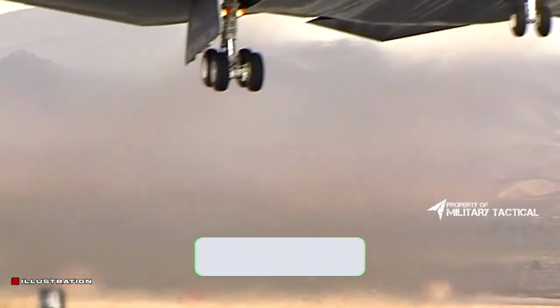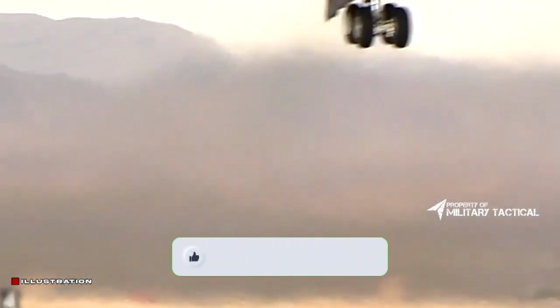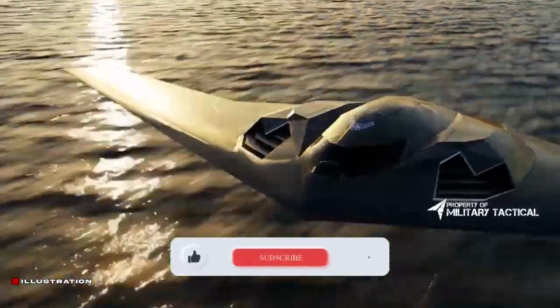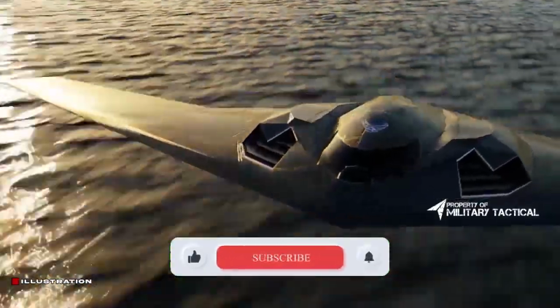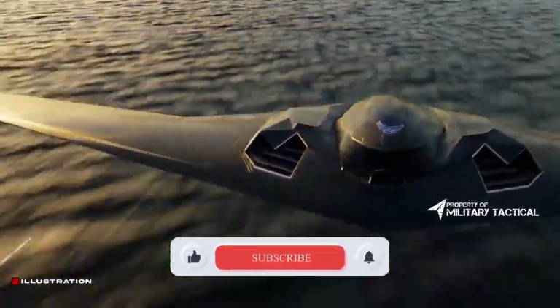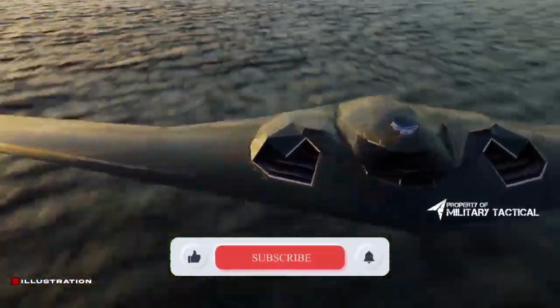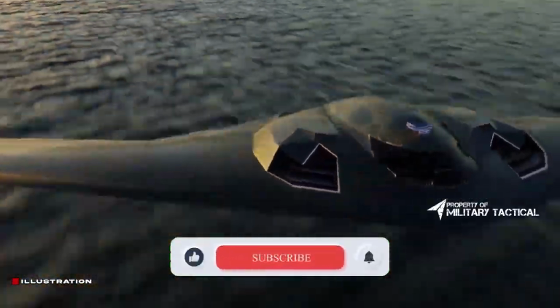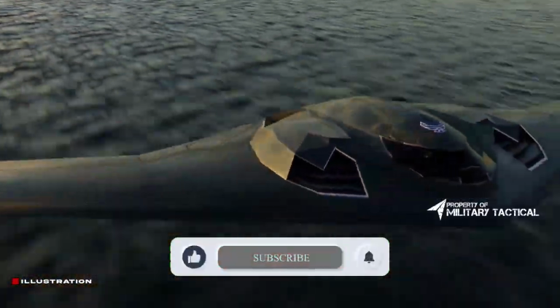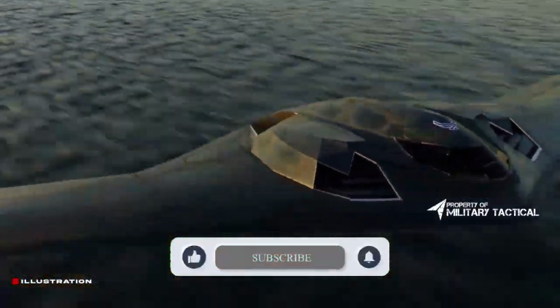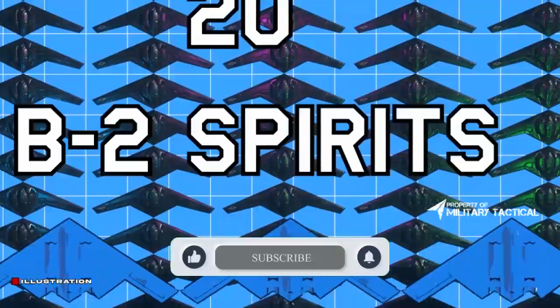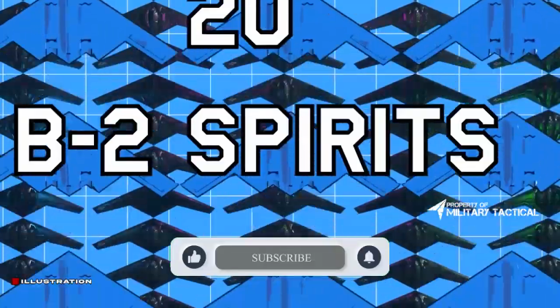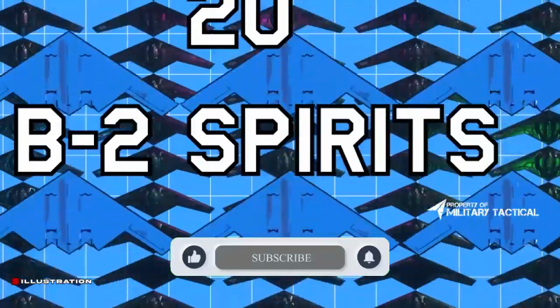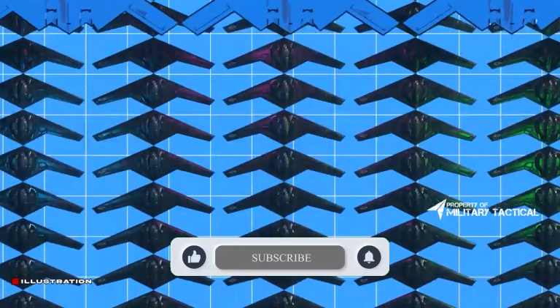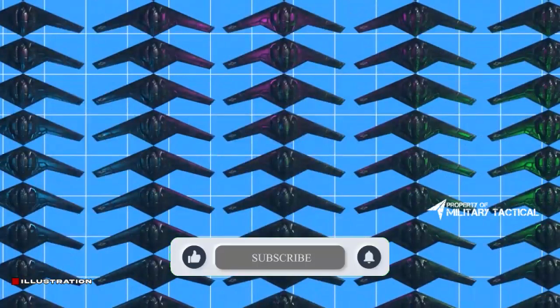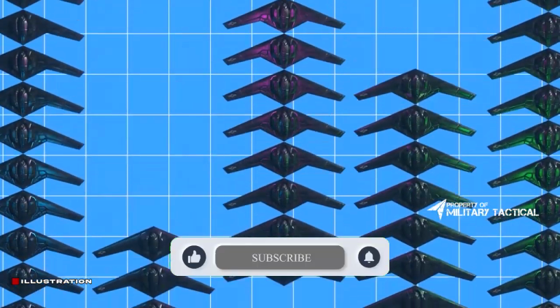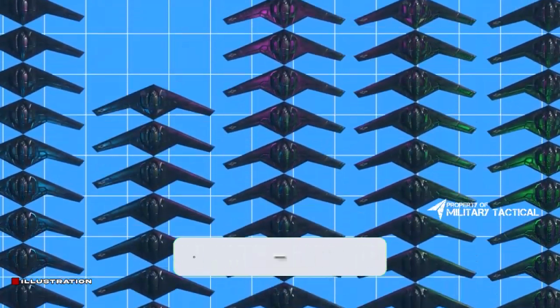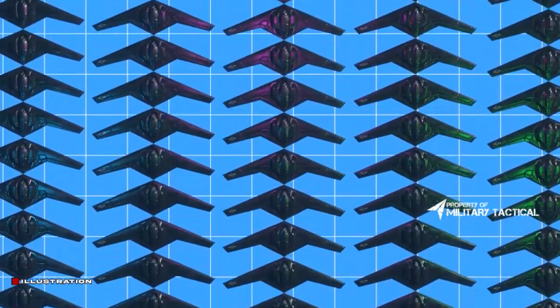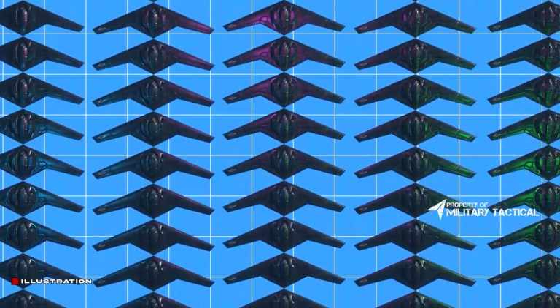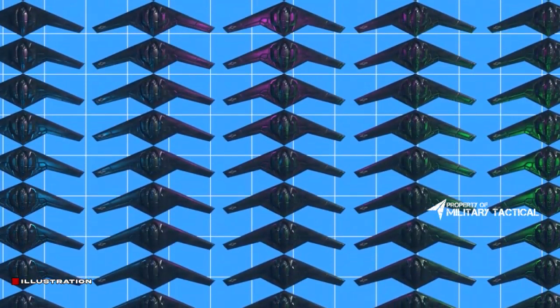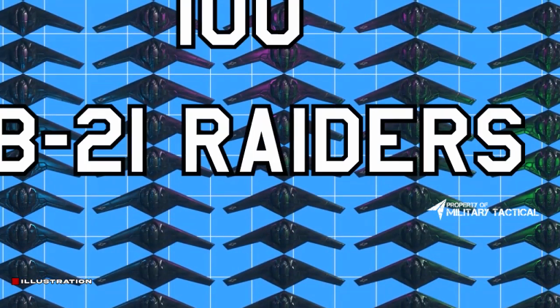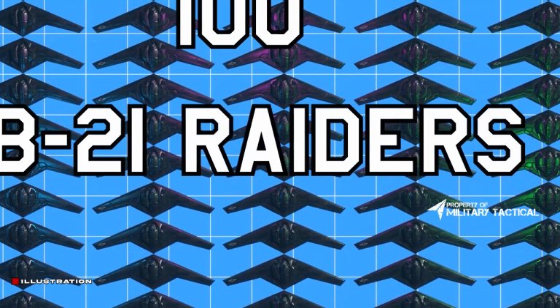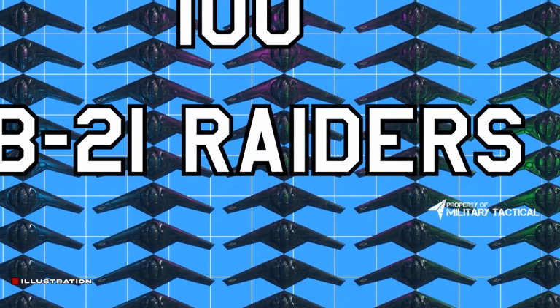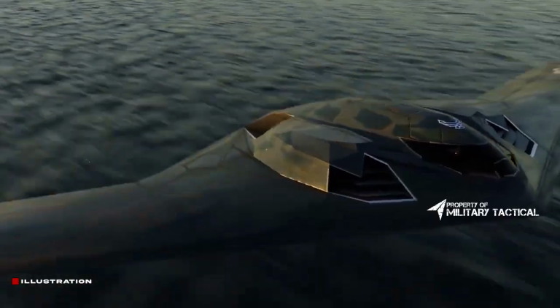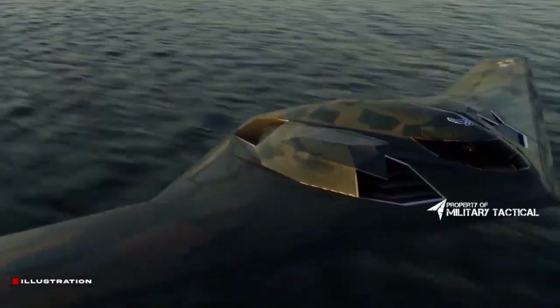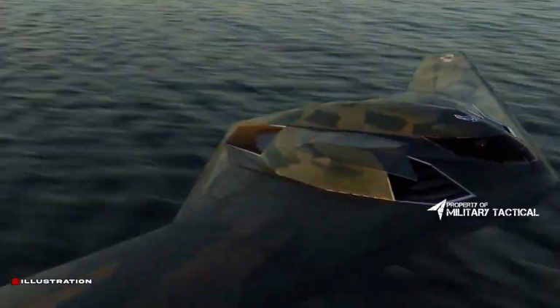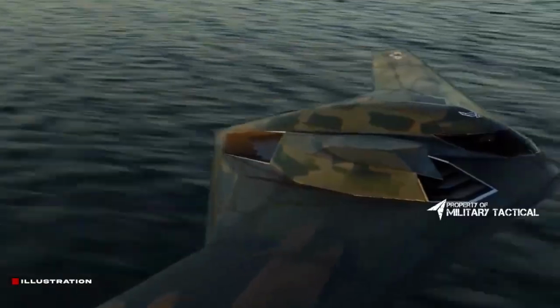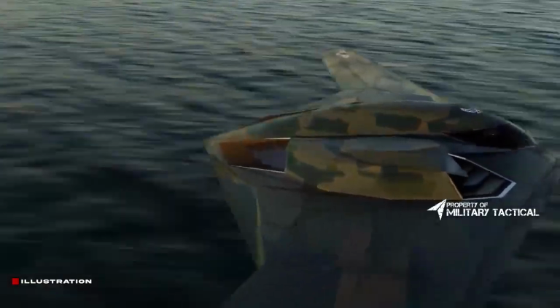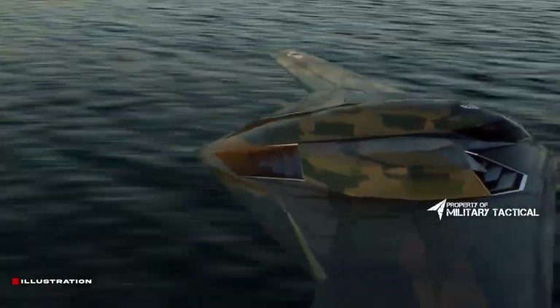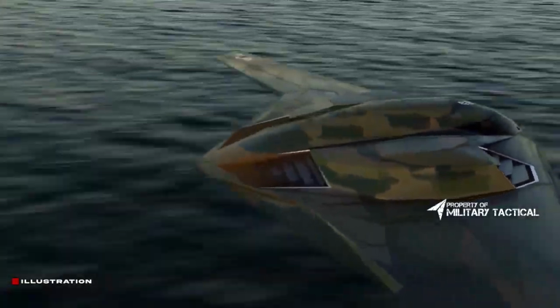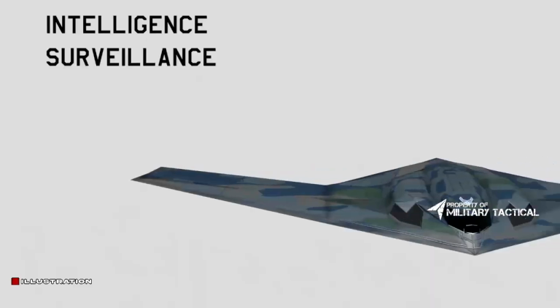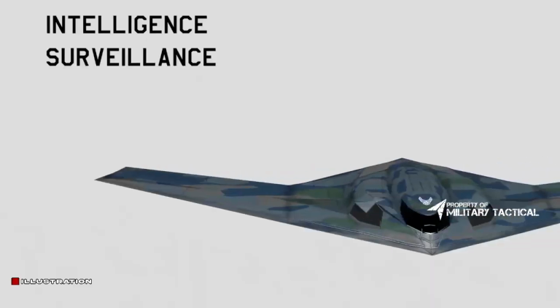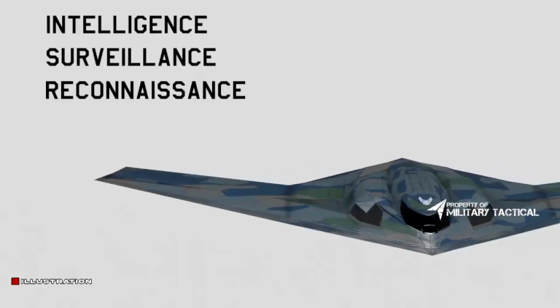According to the company, new technologies, capabilities, and weapon systems will be included in the aircraft through flexible software upgrades and built-in hardware flexibility — just like smartphones. Well, a bit more sophisticated, isn't it?